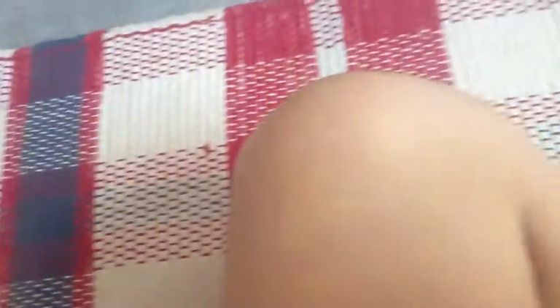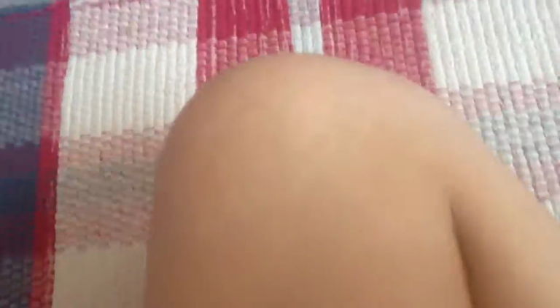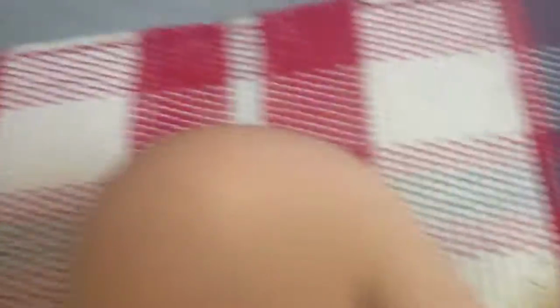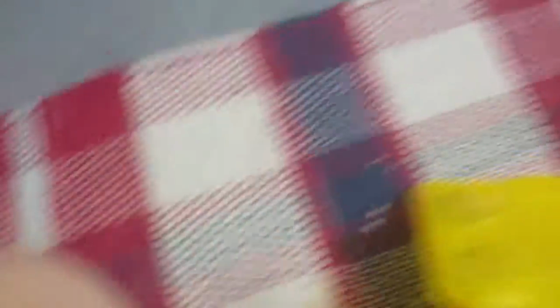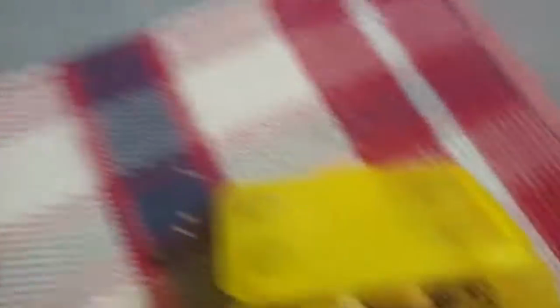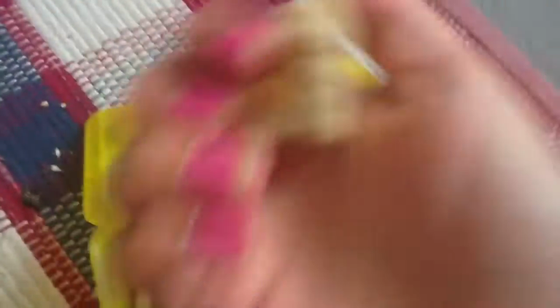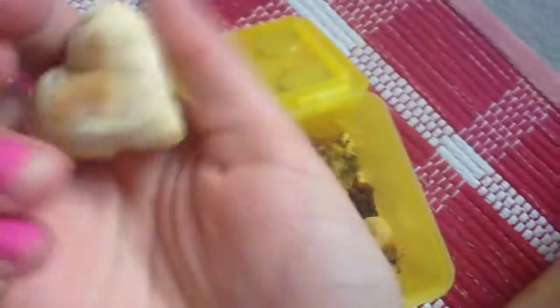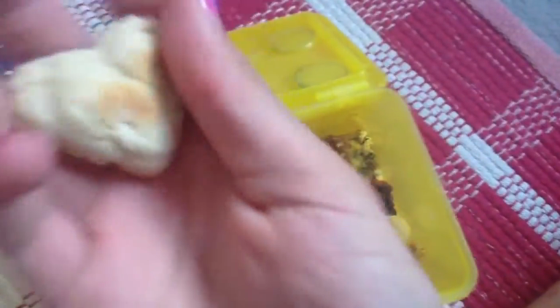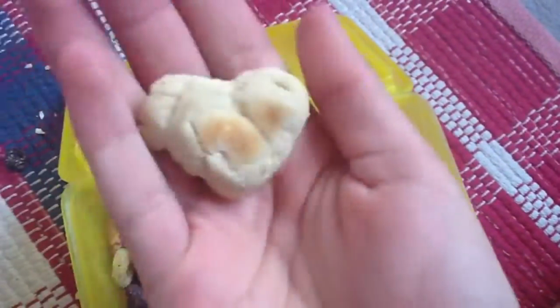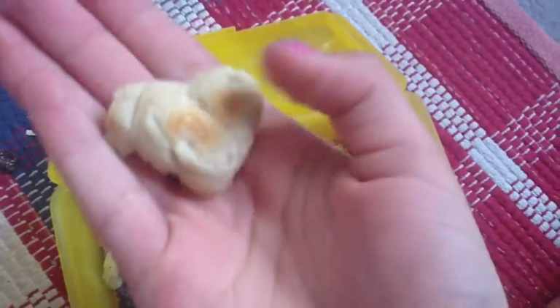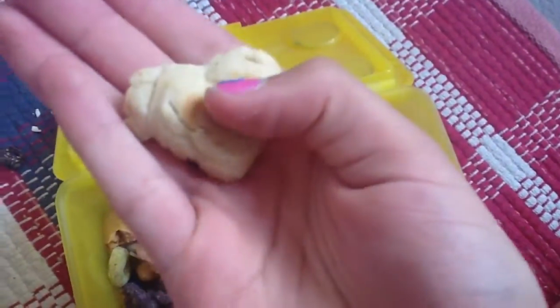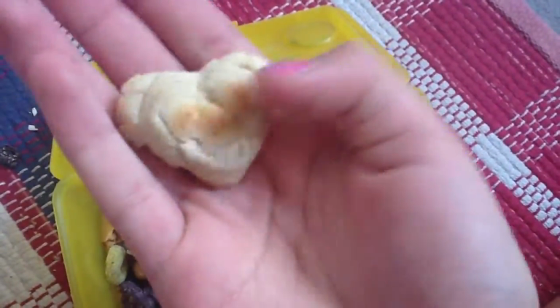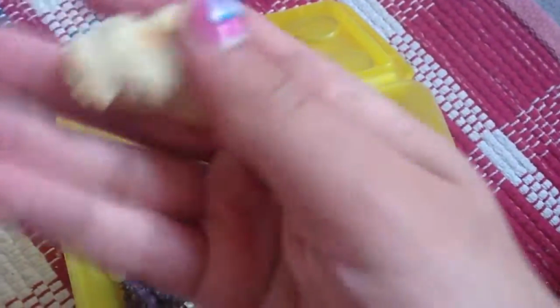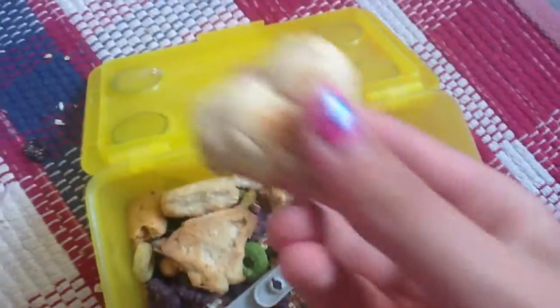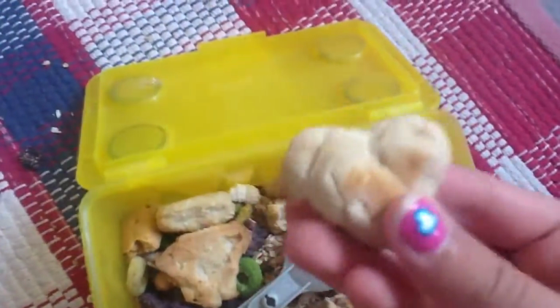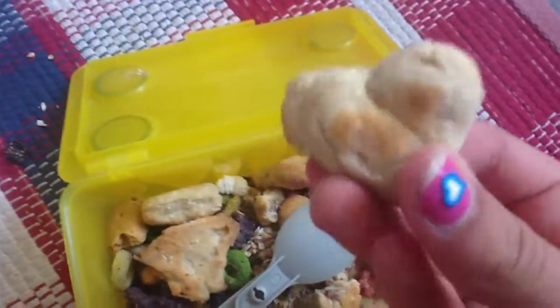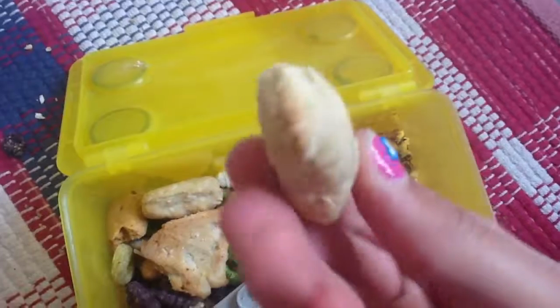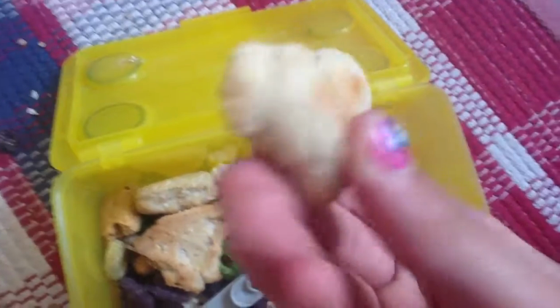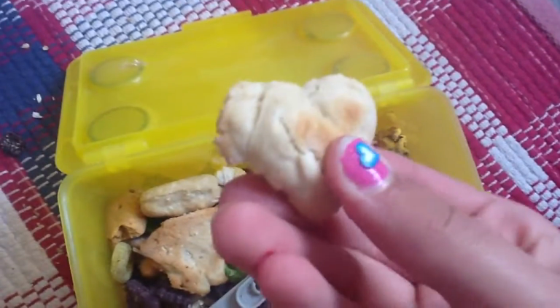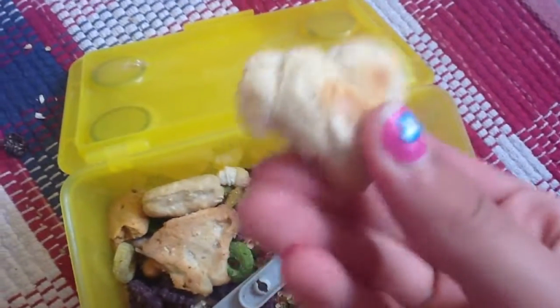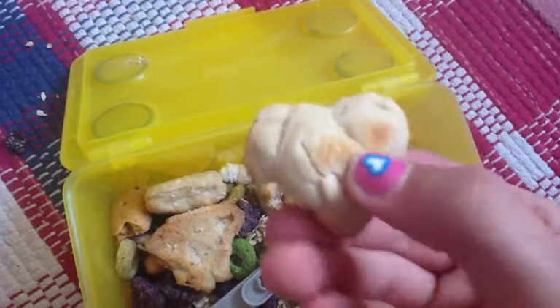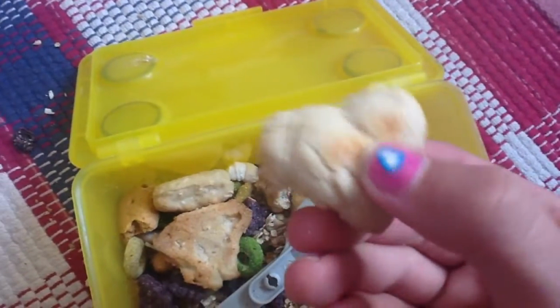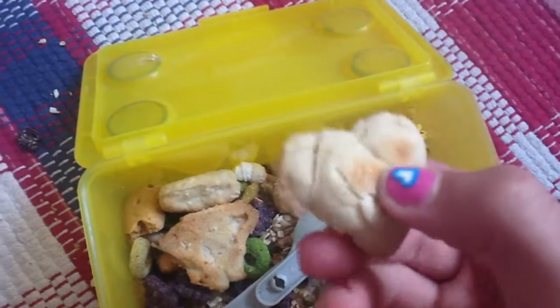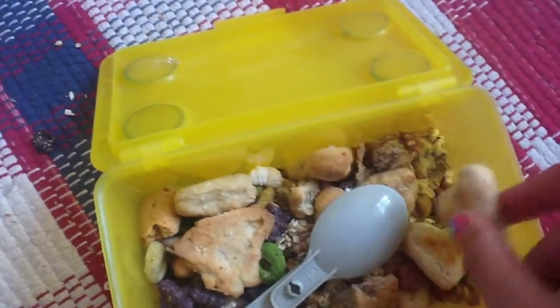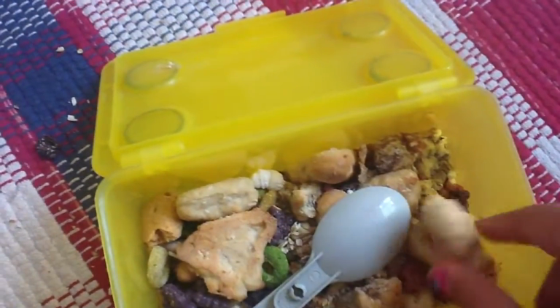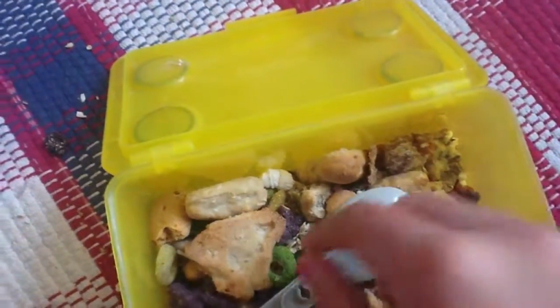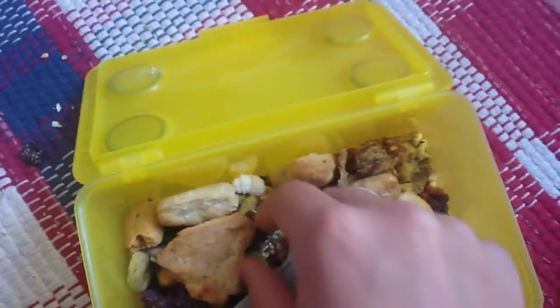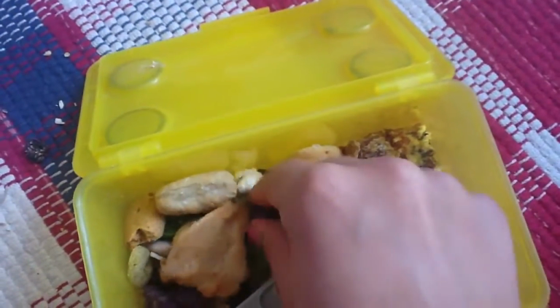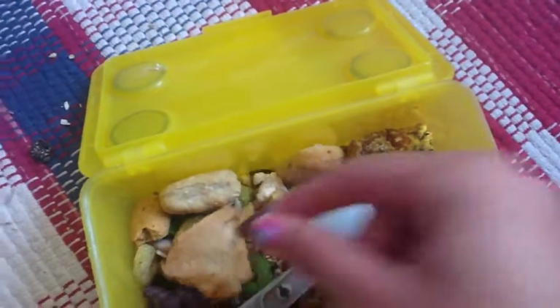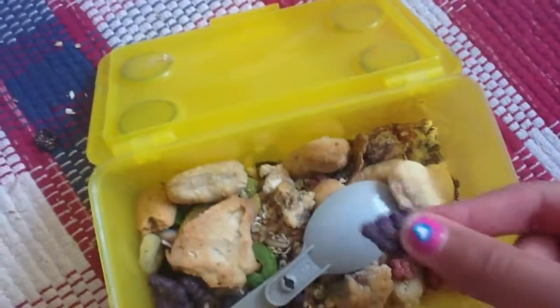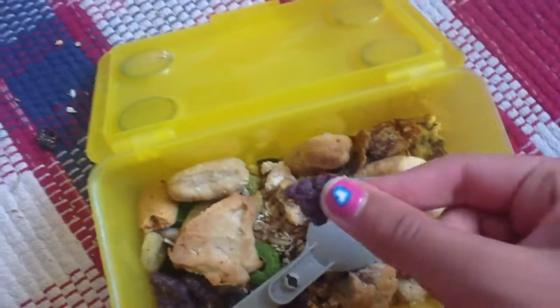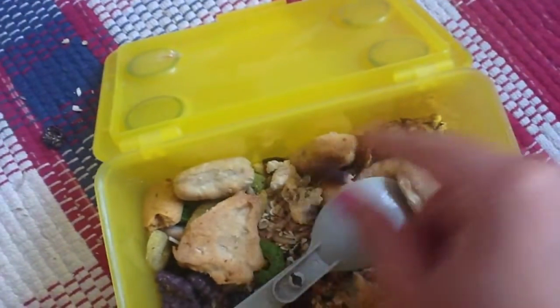We have these peanut butter and coconut cookies. And if you want everybody on these just comment down below. And we have some cheeky-free tea.